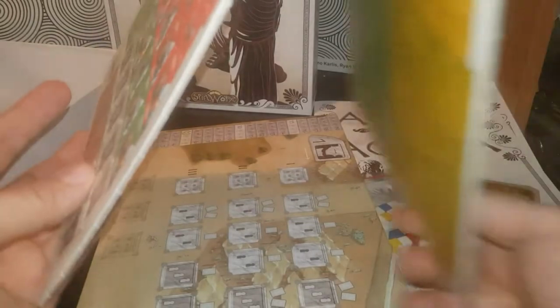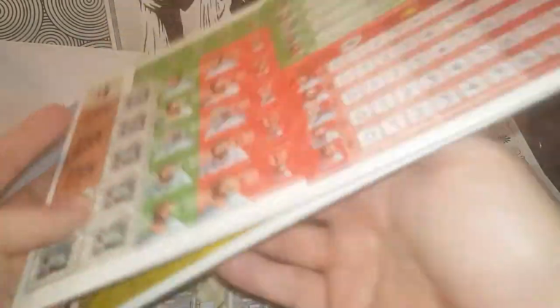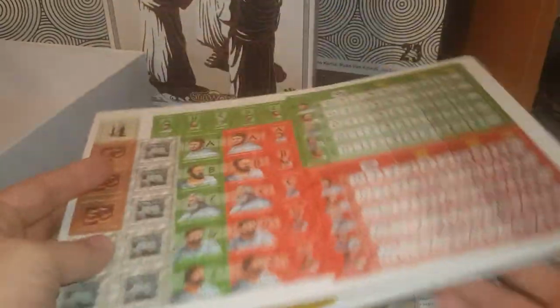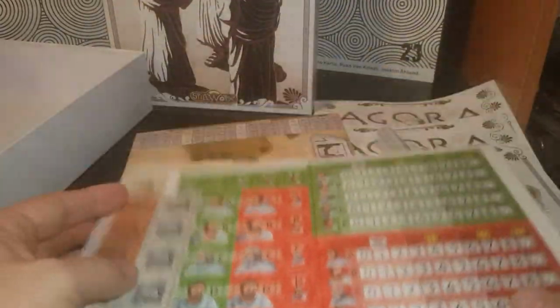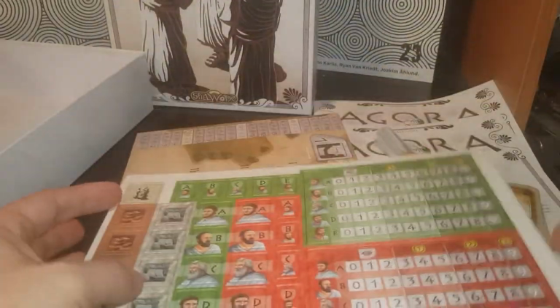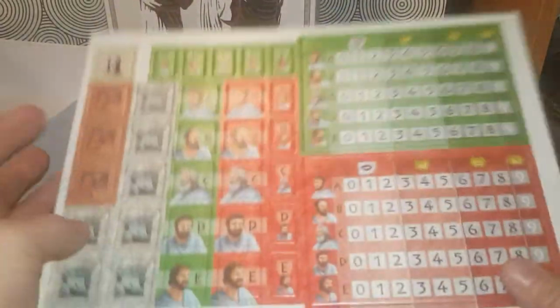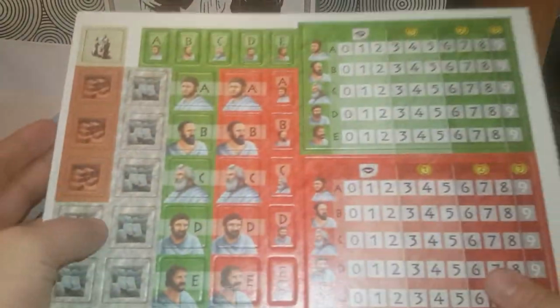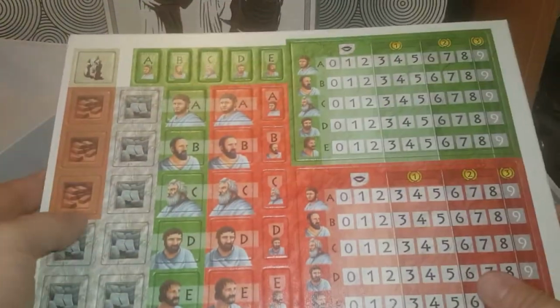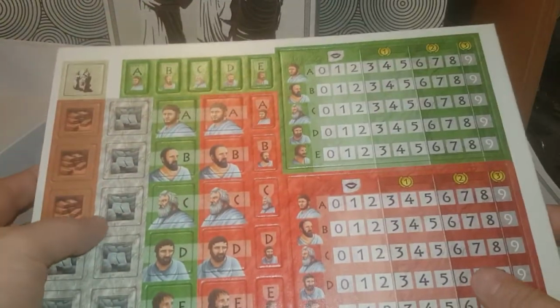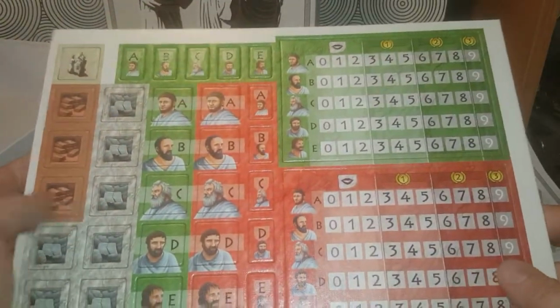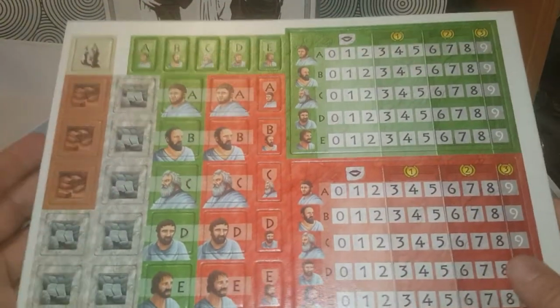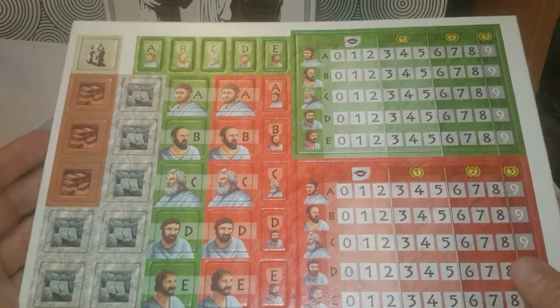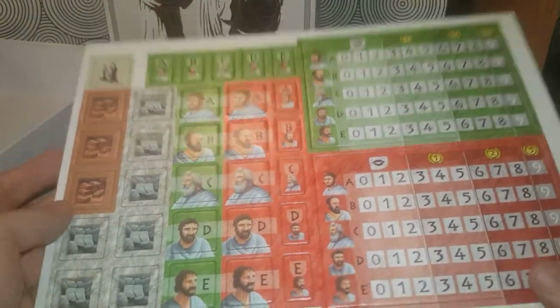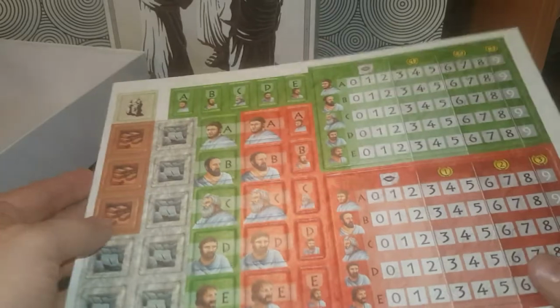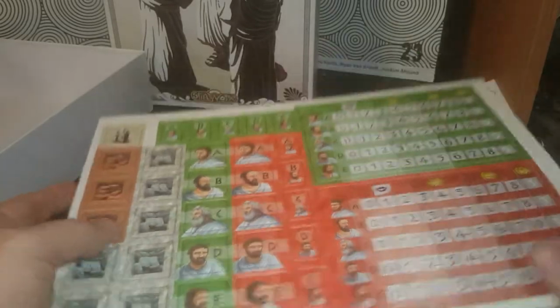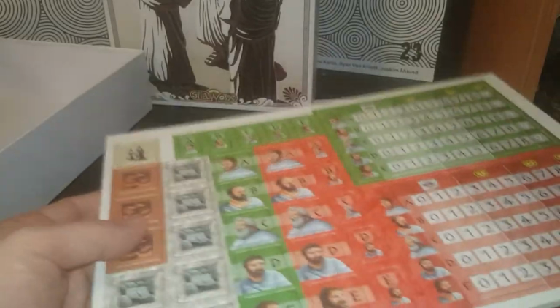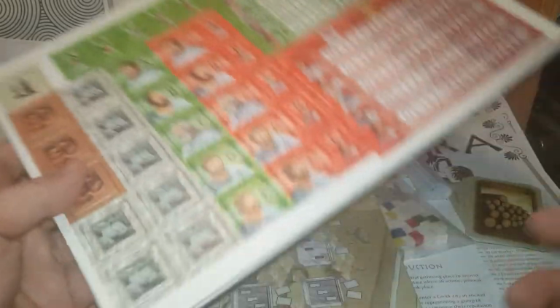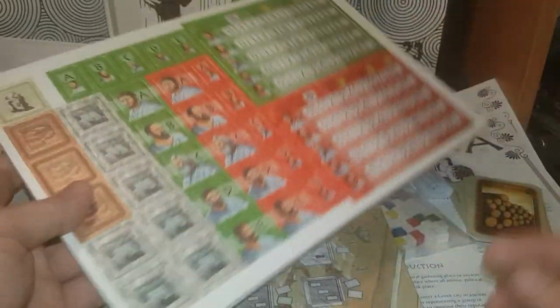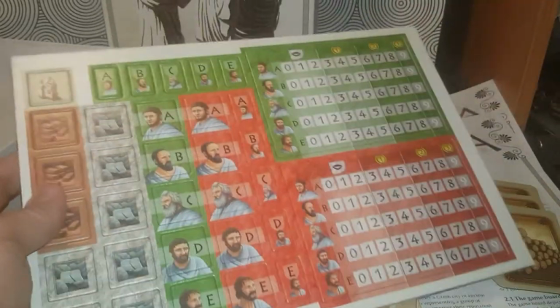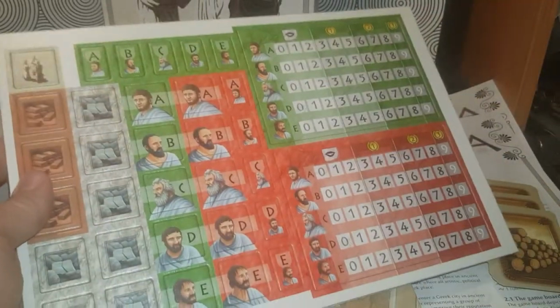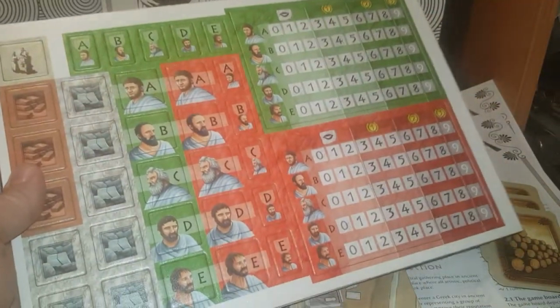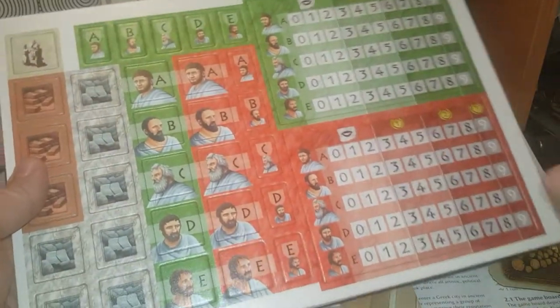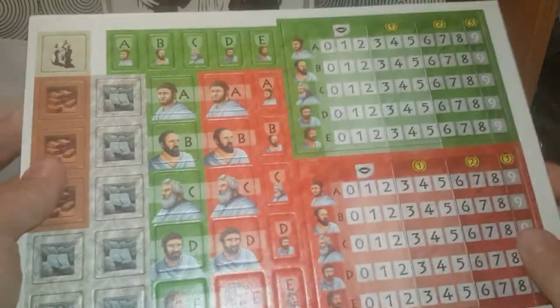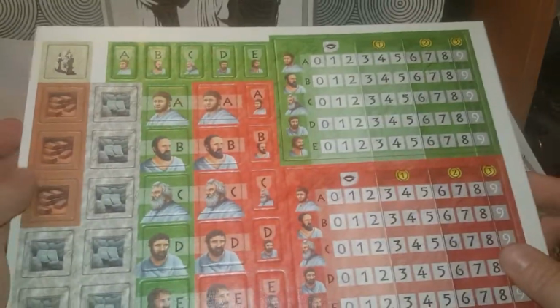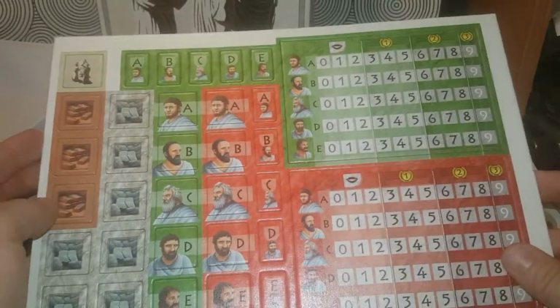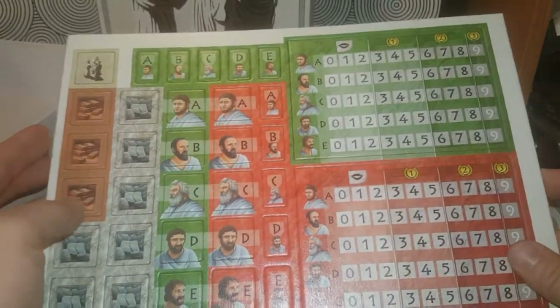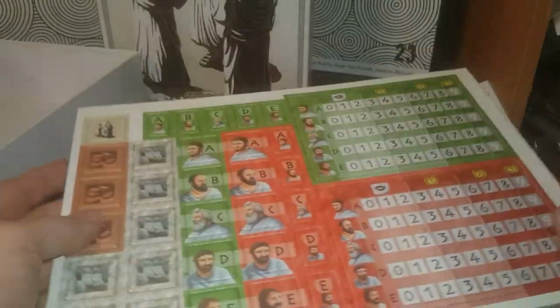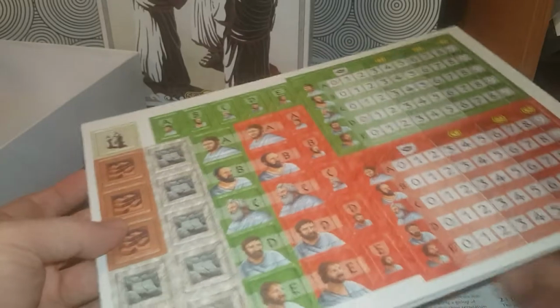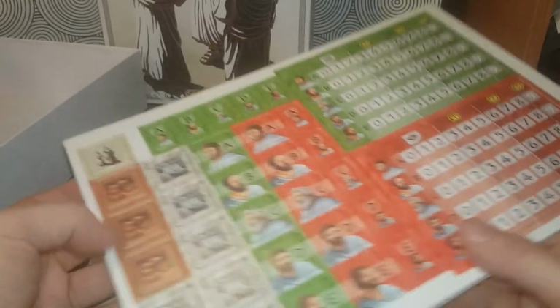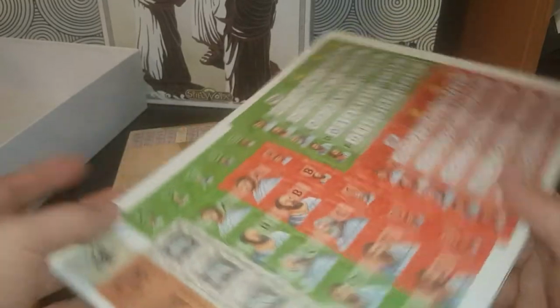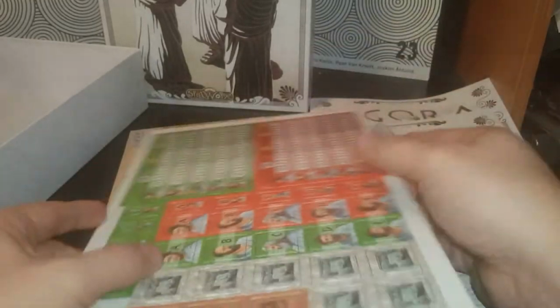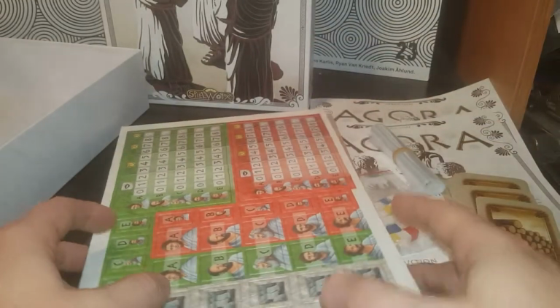My guess is that the bags are for each one of your characters, so you put all the green and all the red and so on. I'm not going to bore you with punching out all these pieces, because I wouldn't want to watch me punching out pieces either.